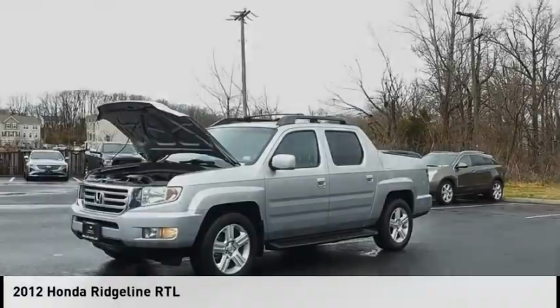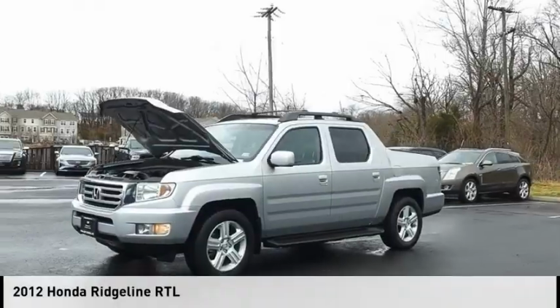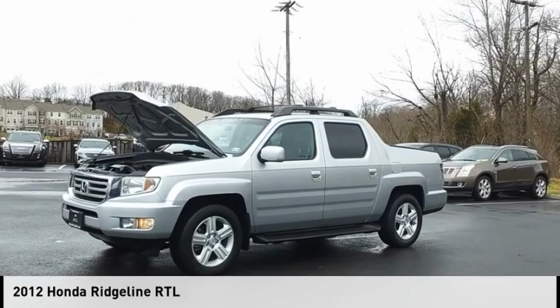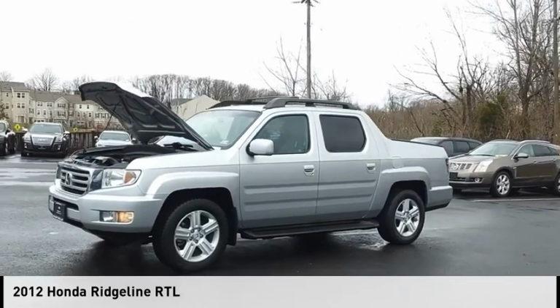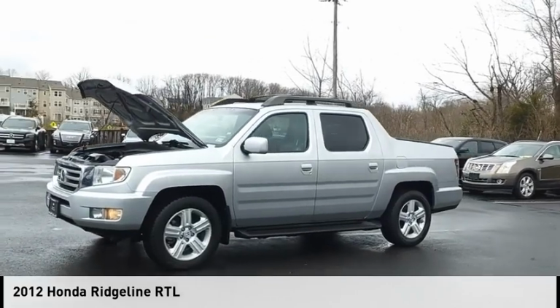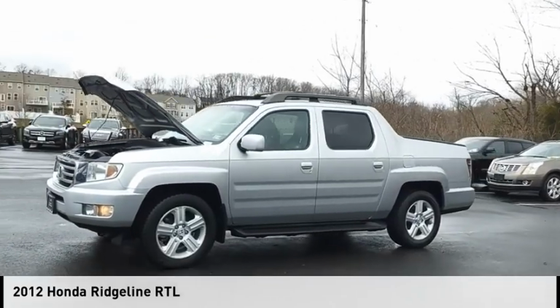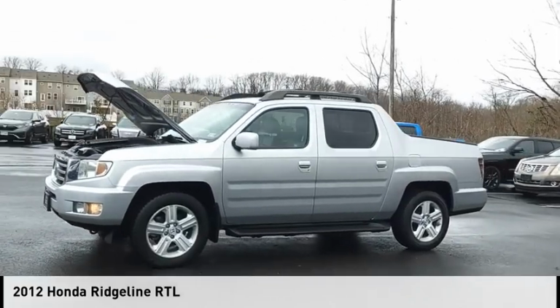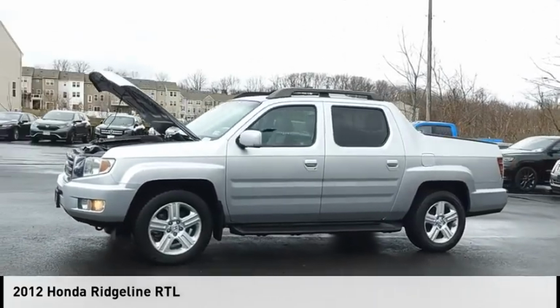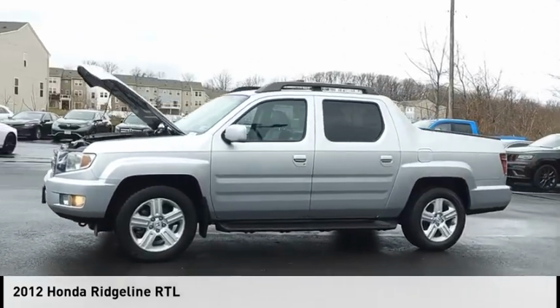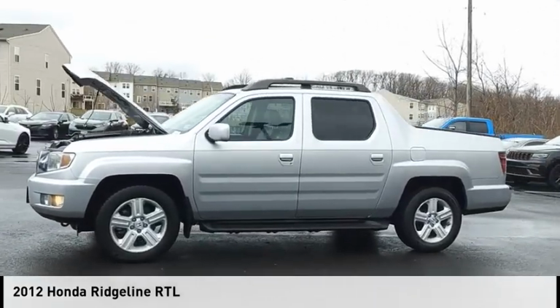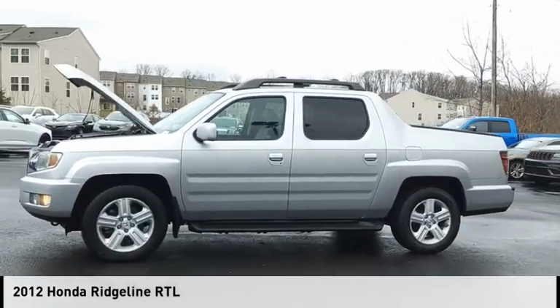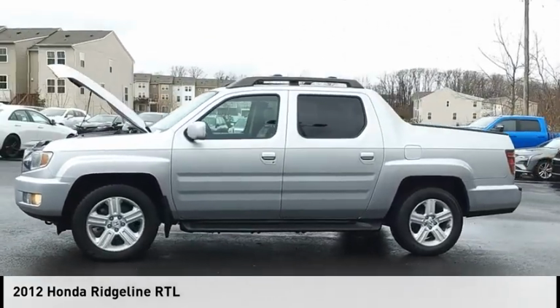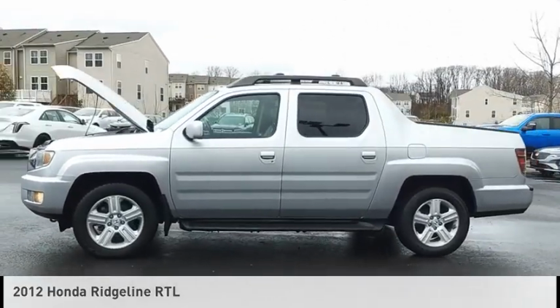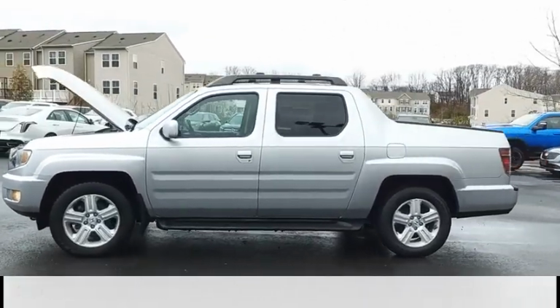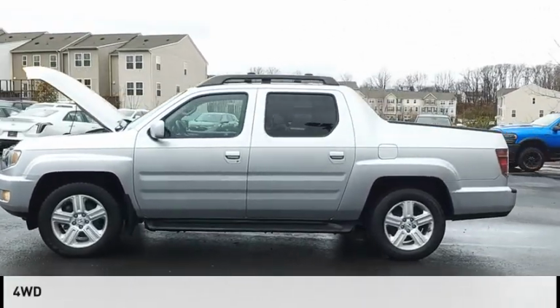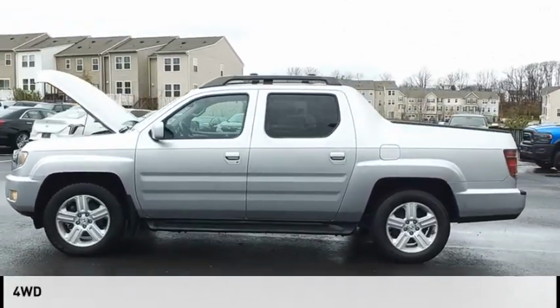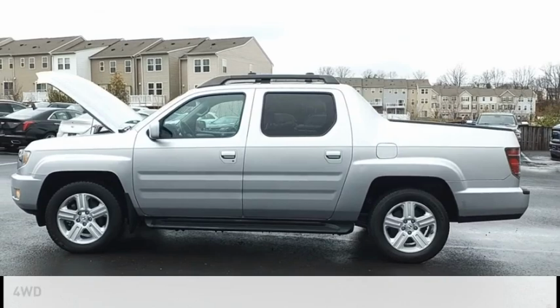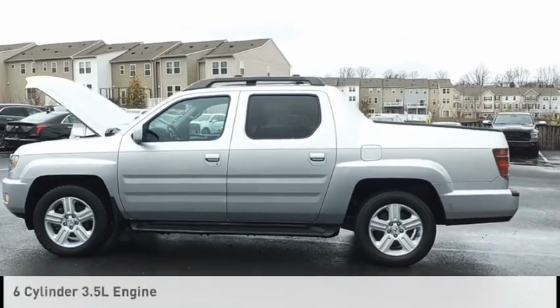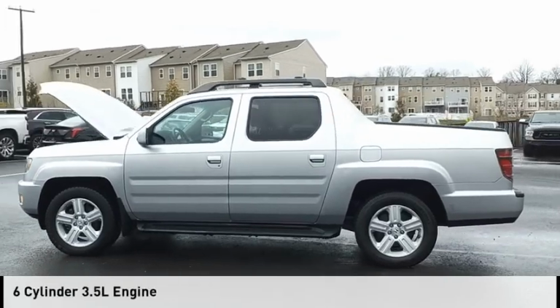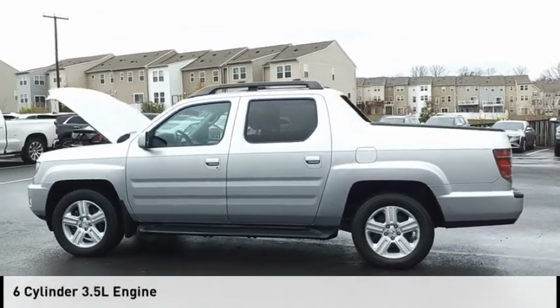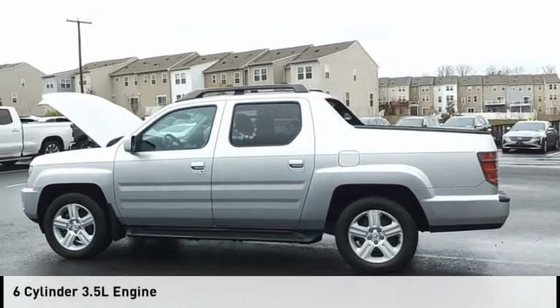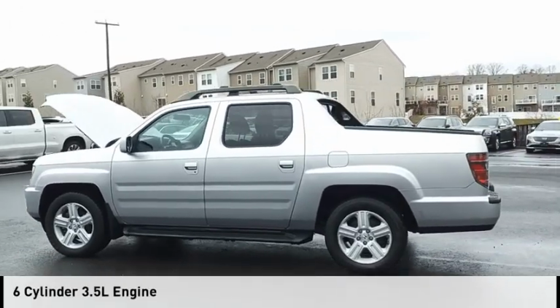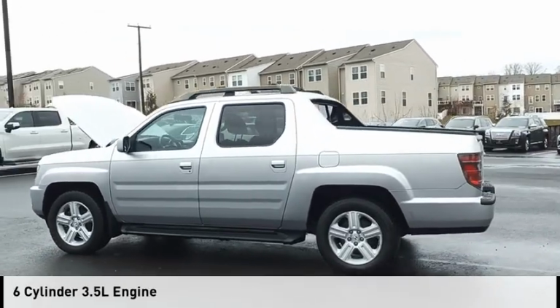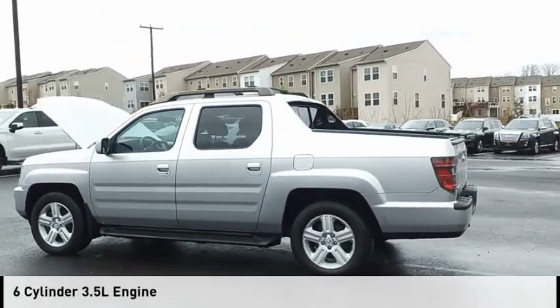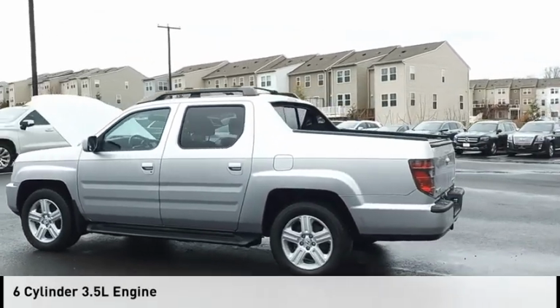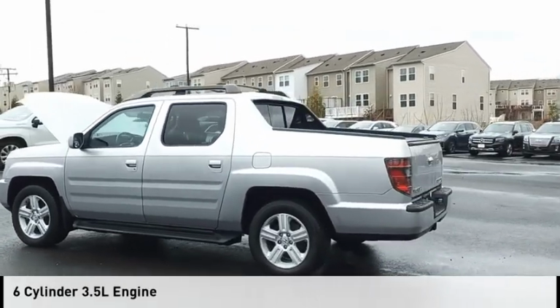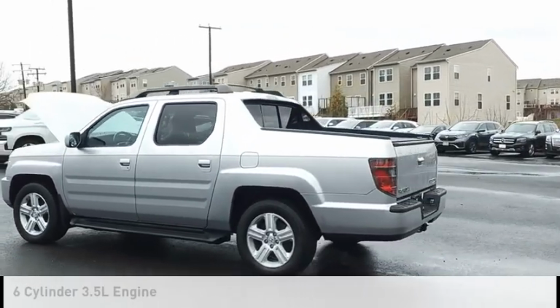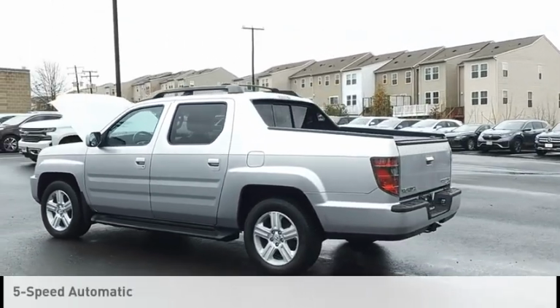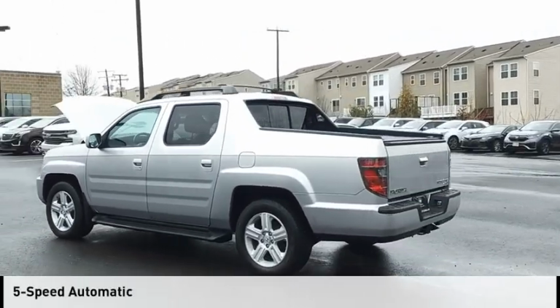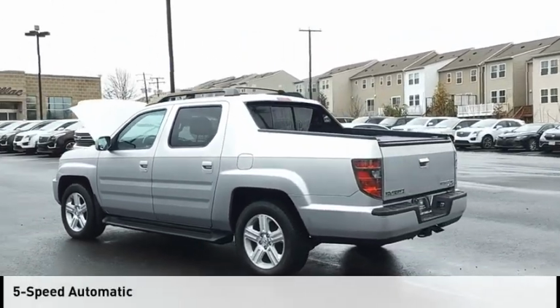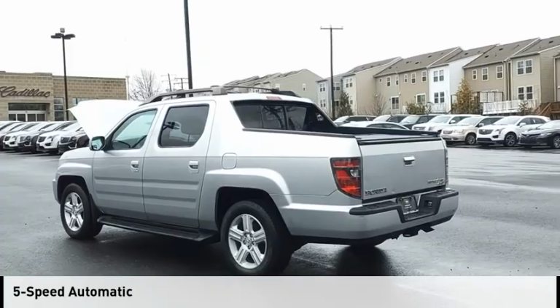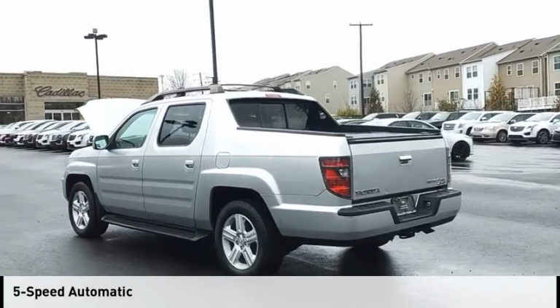Come test drive the 2012 Ridgeline. This vehicle is powered by a 4-wheel drive, 6-cylinder, 3.5-liter engine and comes with a 5-speed automatic transmission.